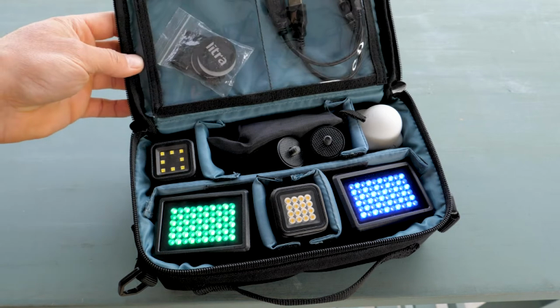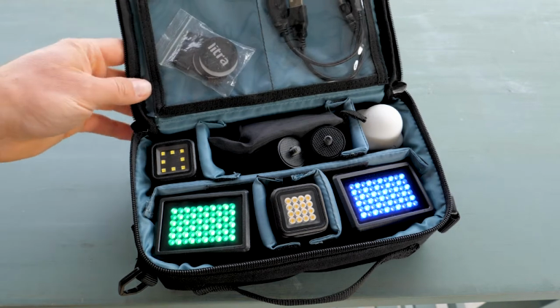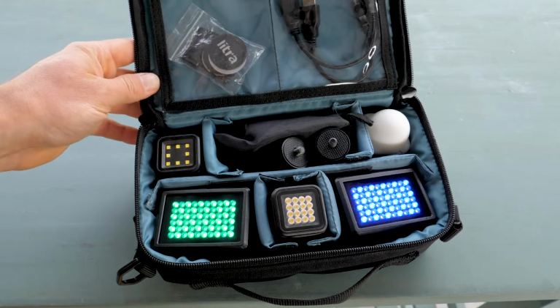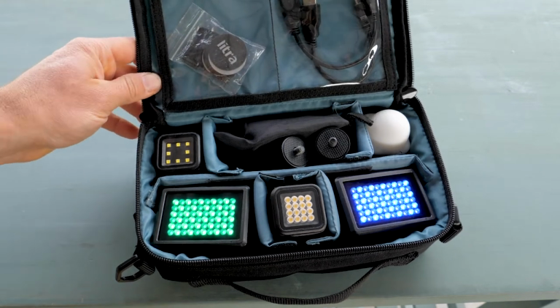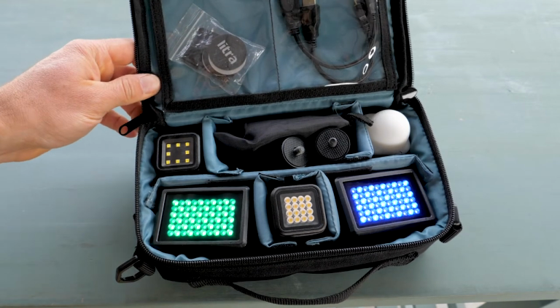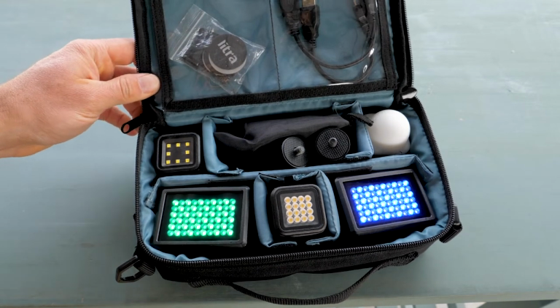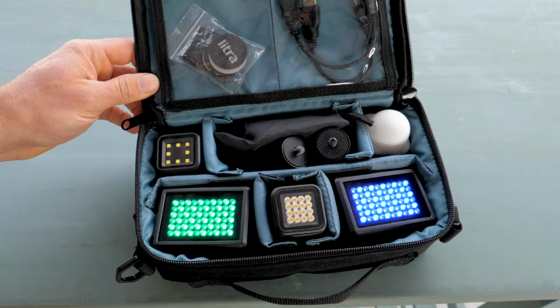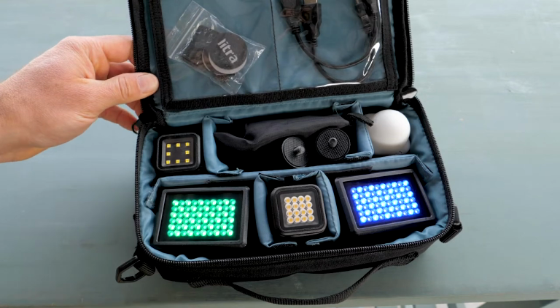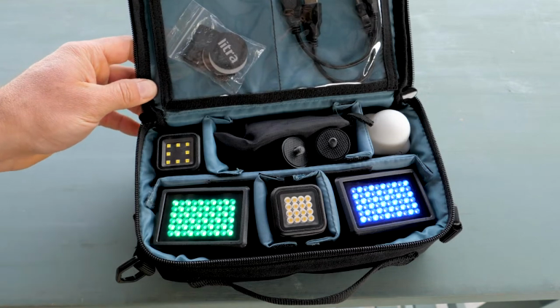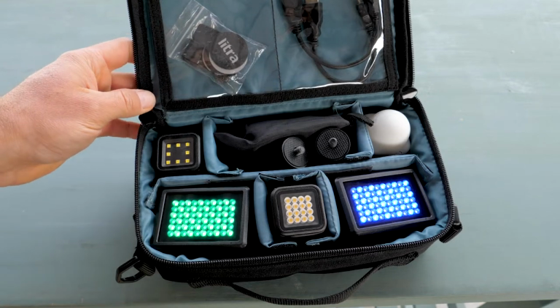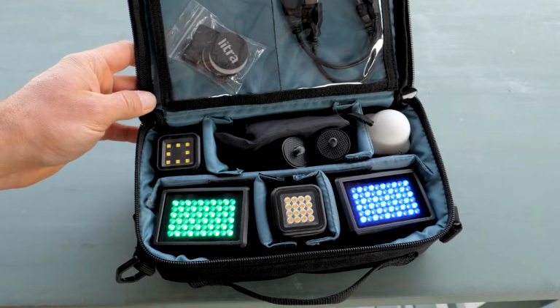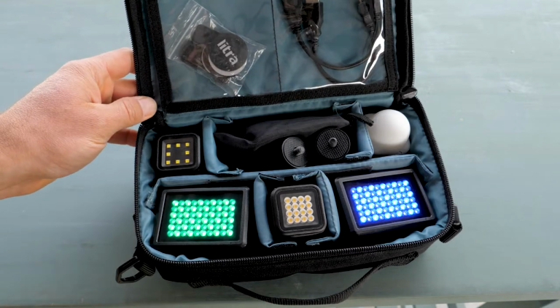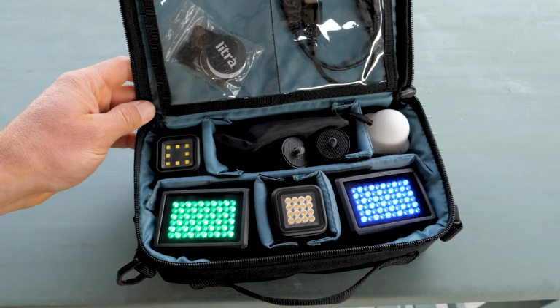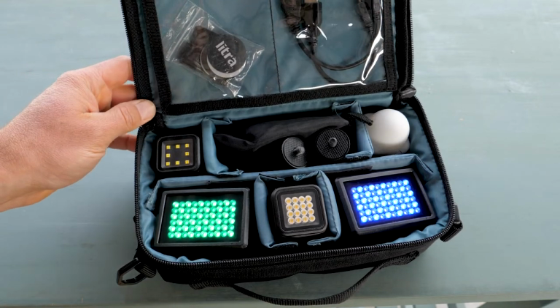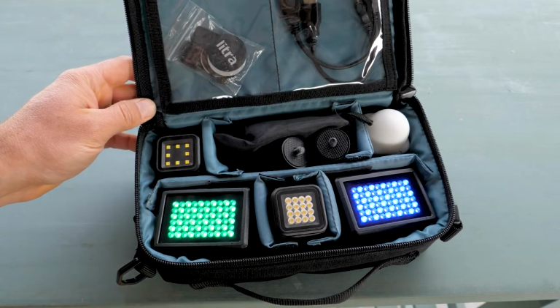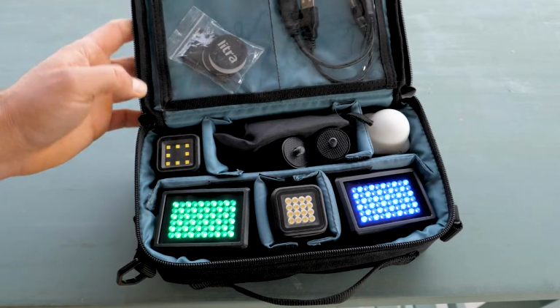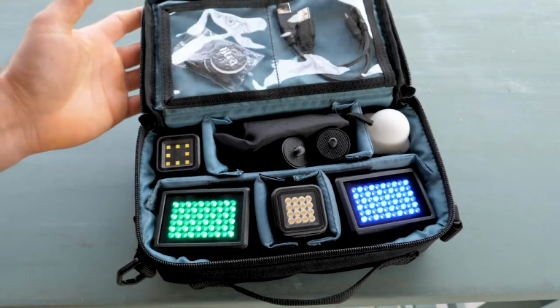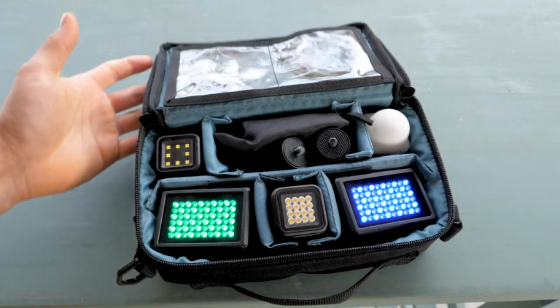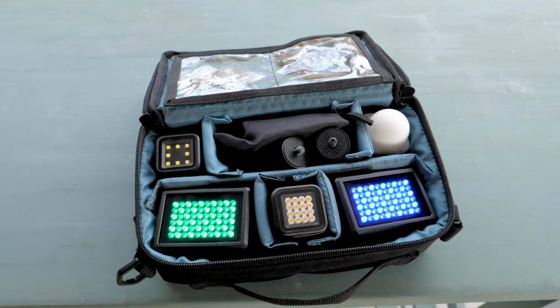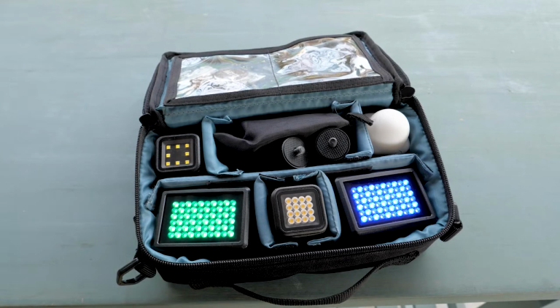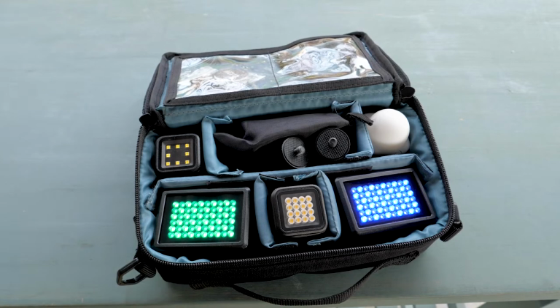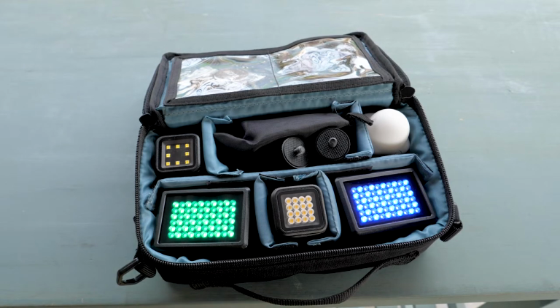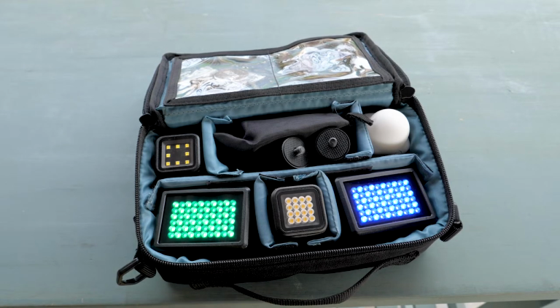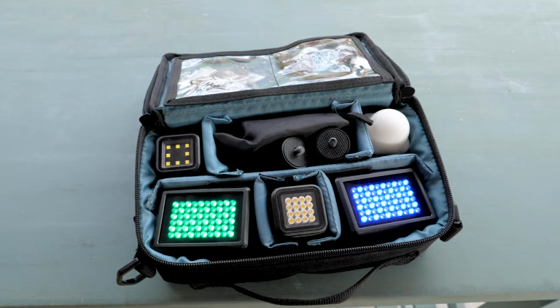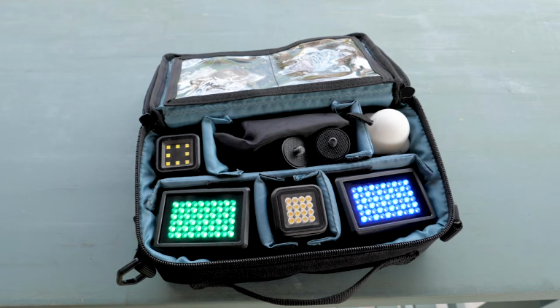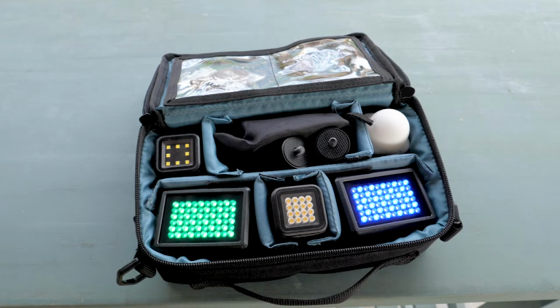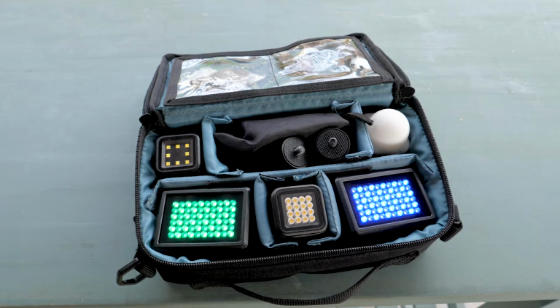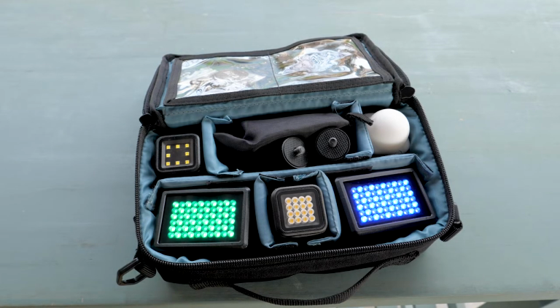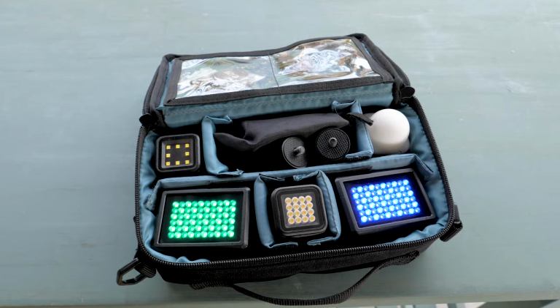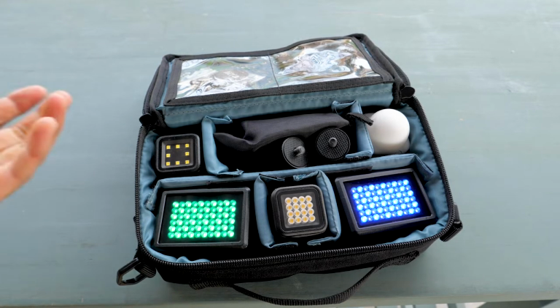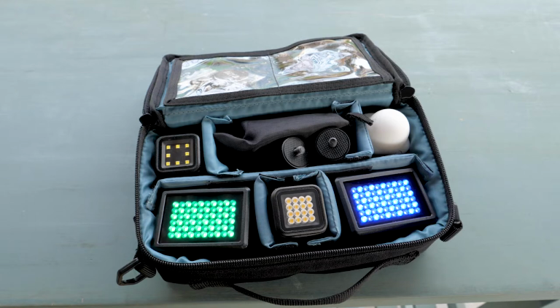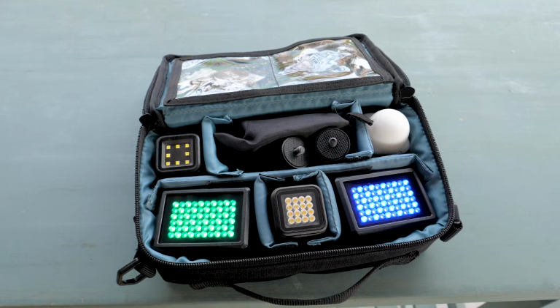If you've been watching this channel for a while, you know that I recently discovered this brand called Lytra. They've revolutionized my life — they've made everything smaller, everything brighter, and I just couldn't be more thrilled.